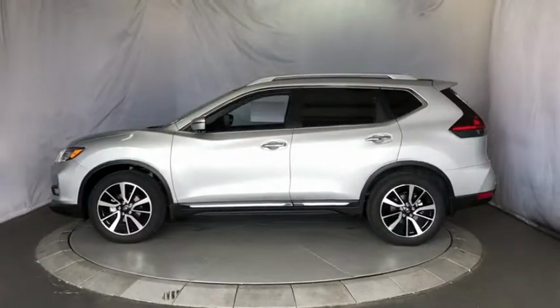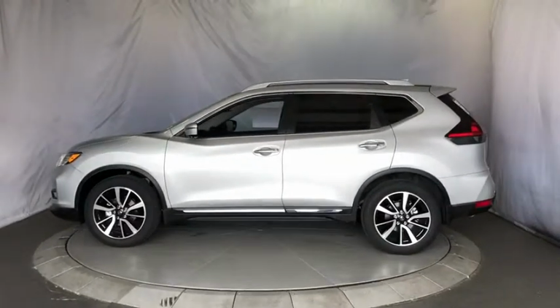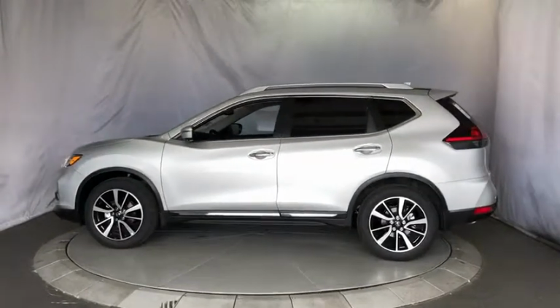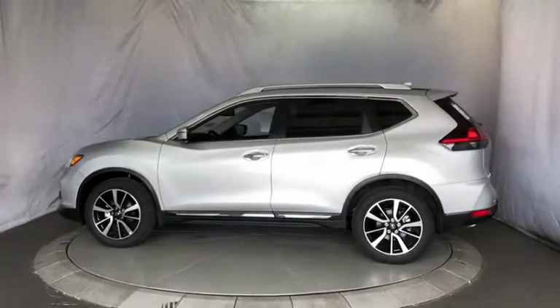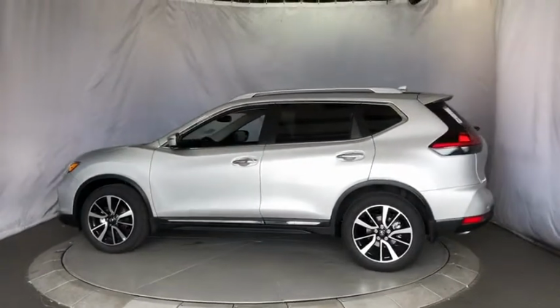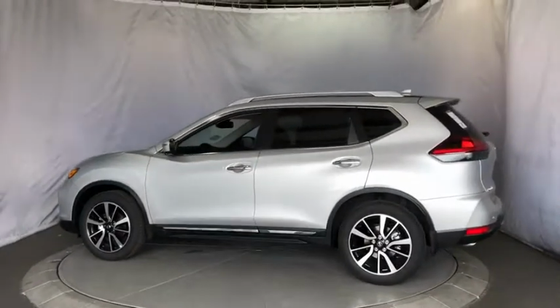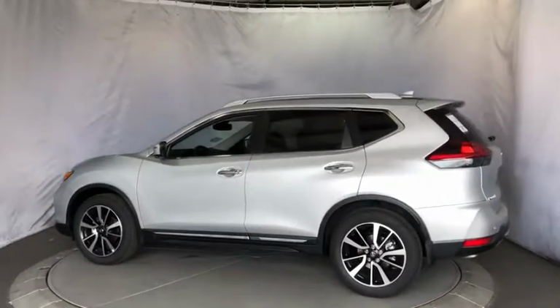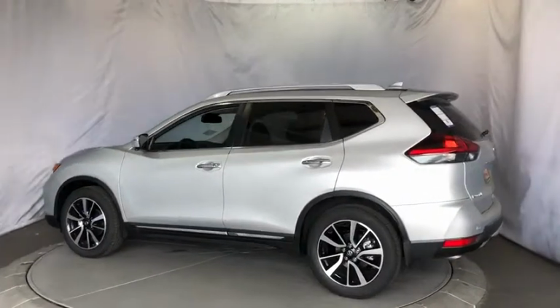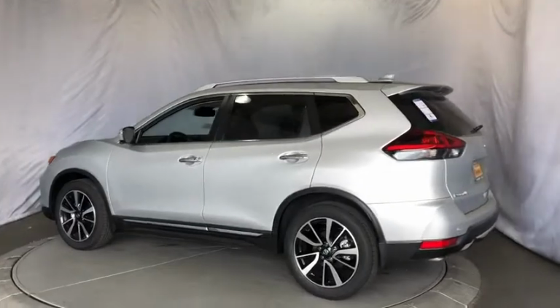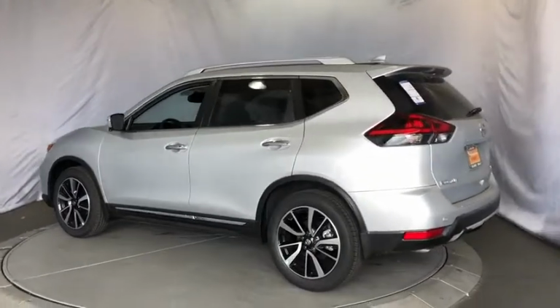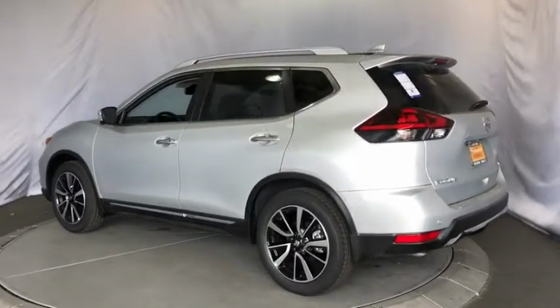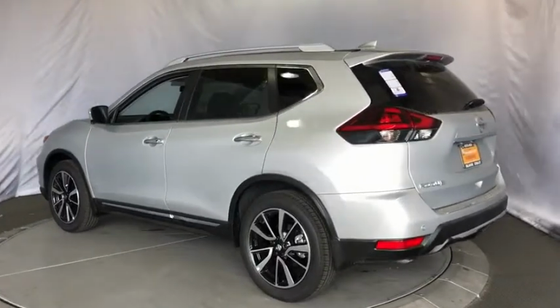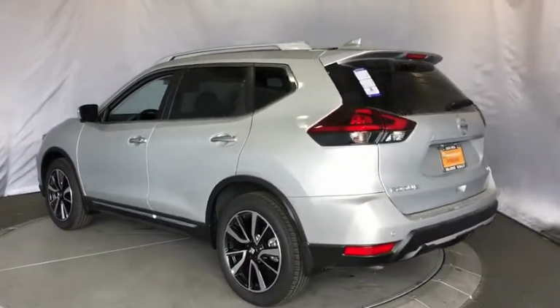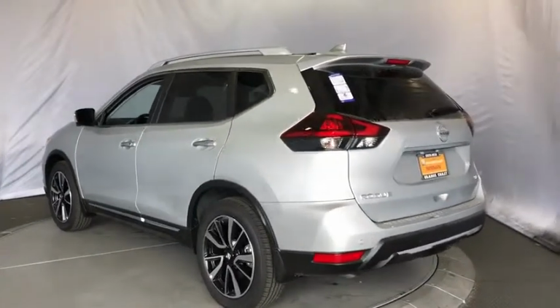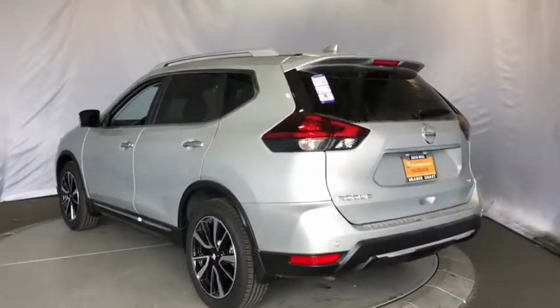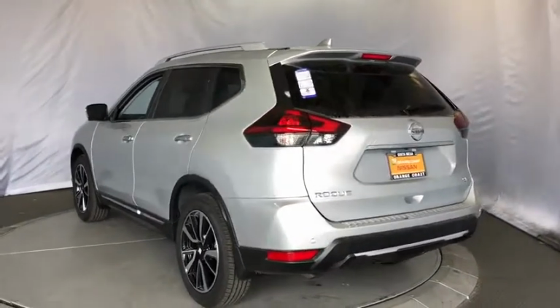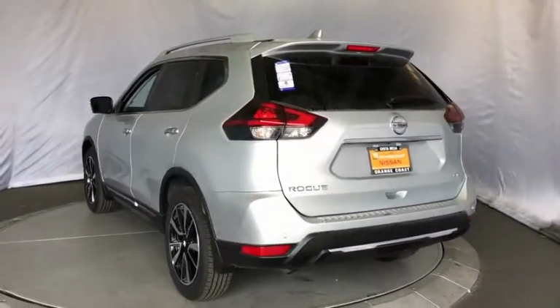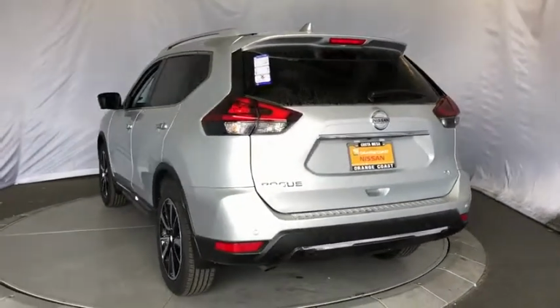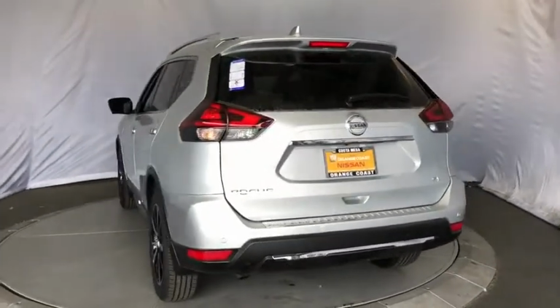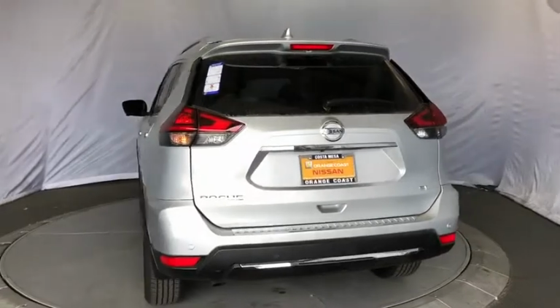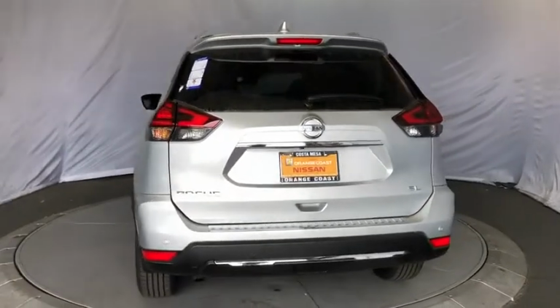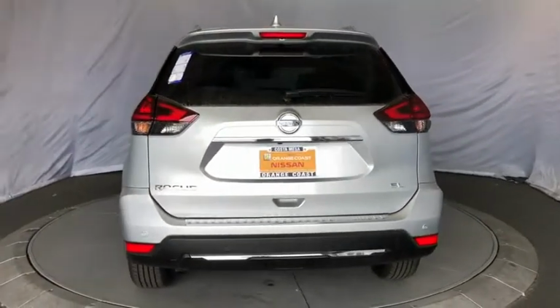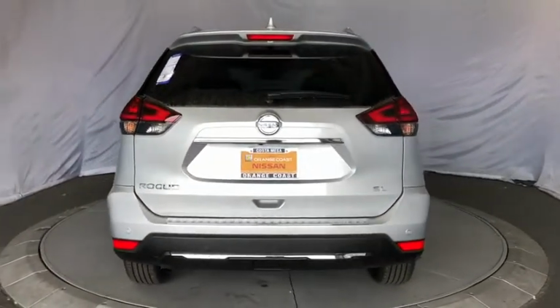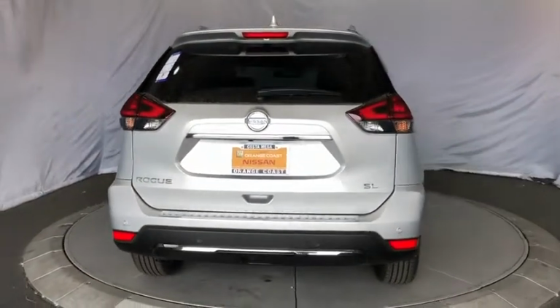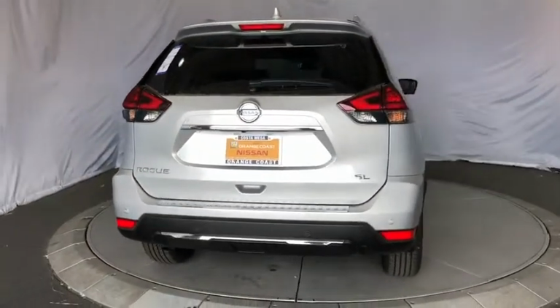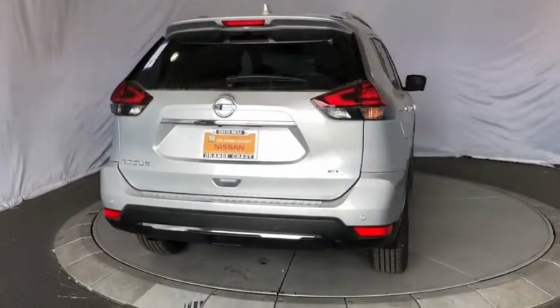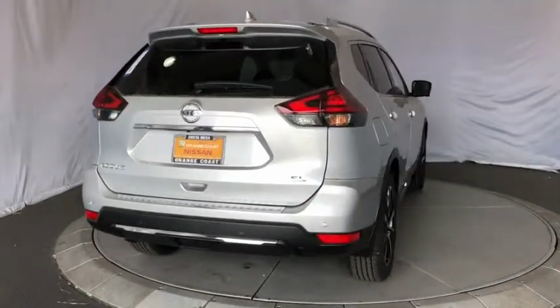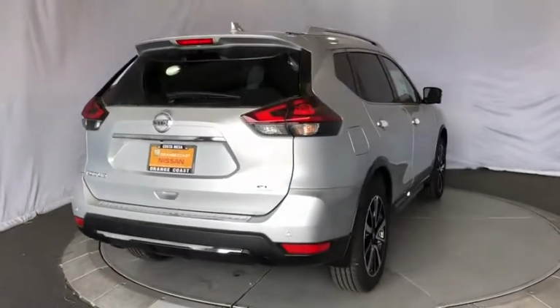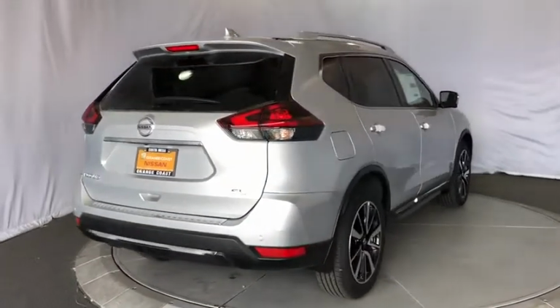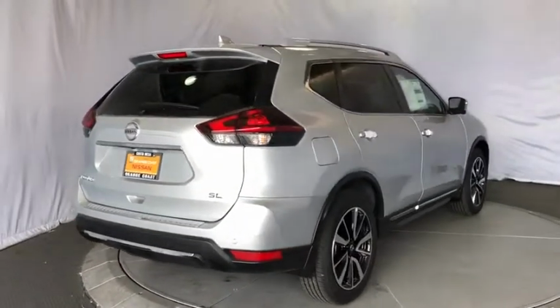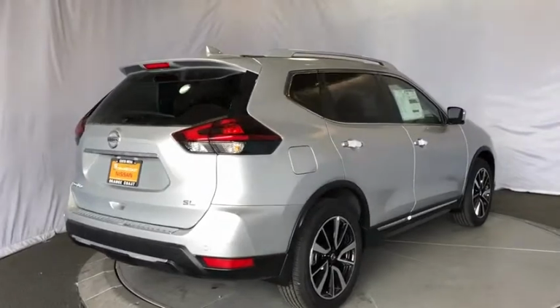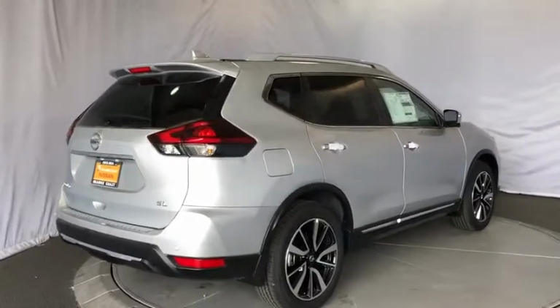Here are some of this vehicle's great options: backup camera, anti-lock braking system, power liftgate, navigation system, steering wheel audio controls, keyless entry, remote engine start, traction control, power passenger seat, lane departure warning.